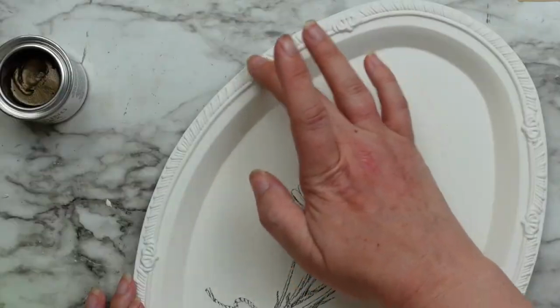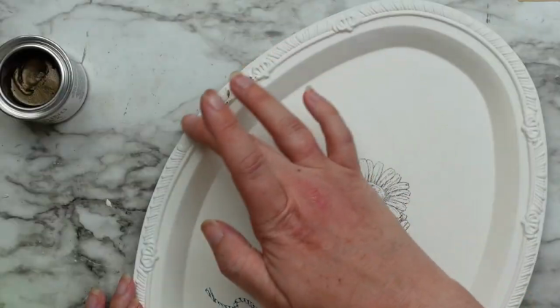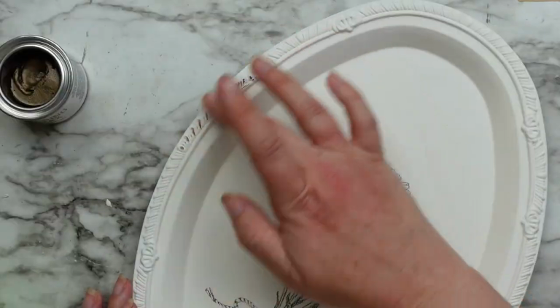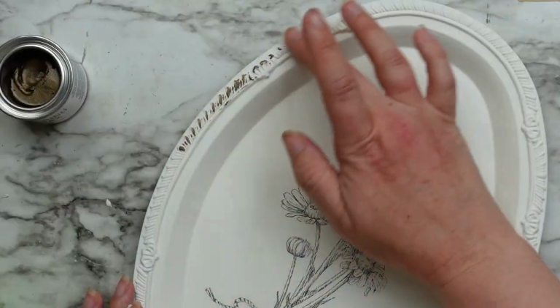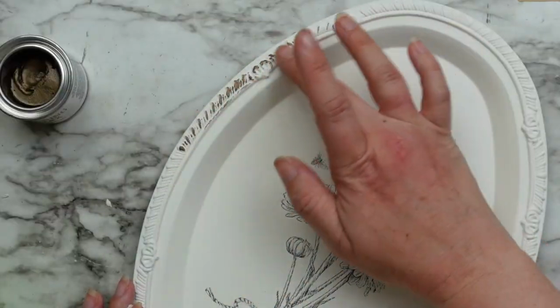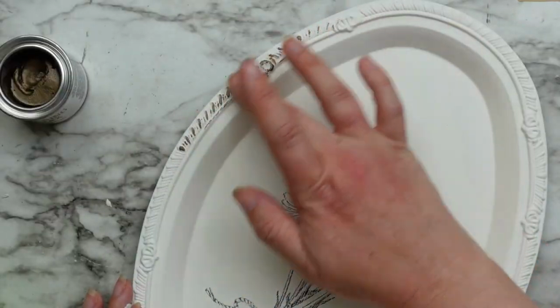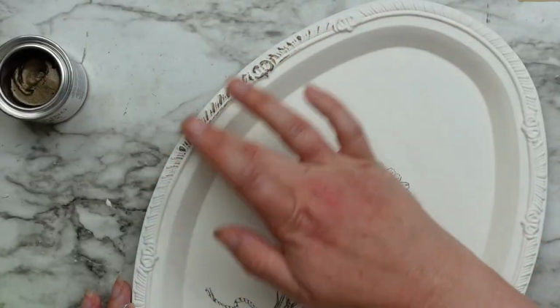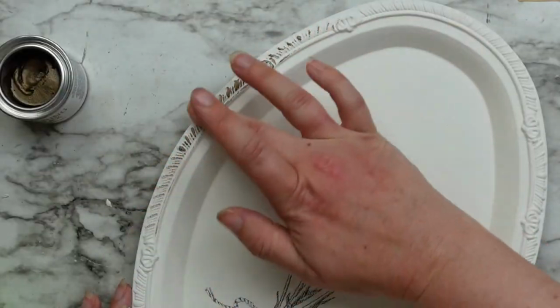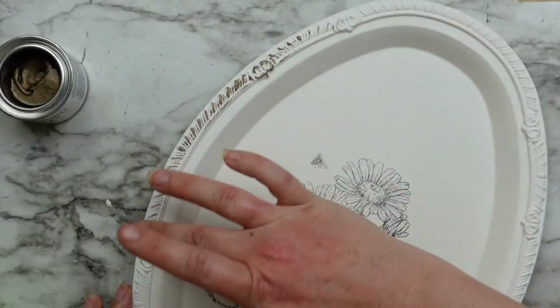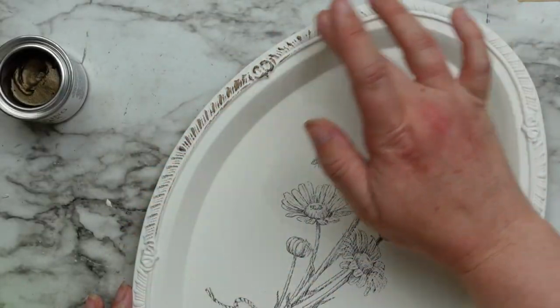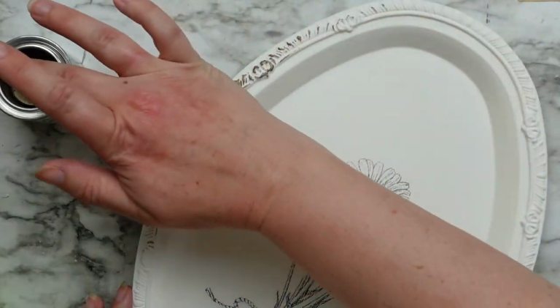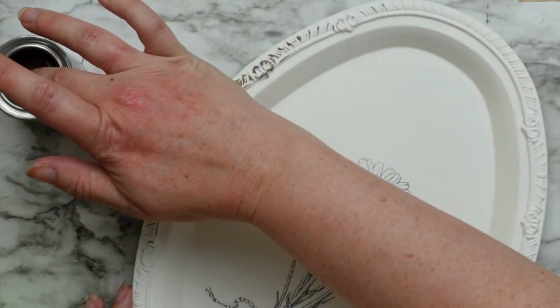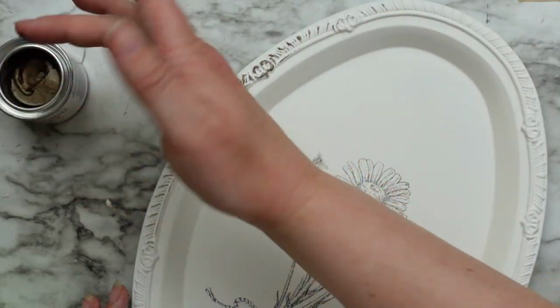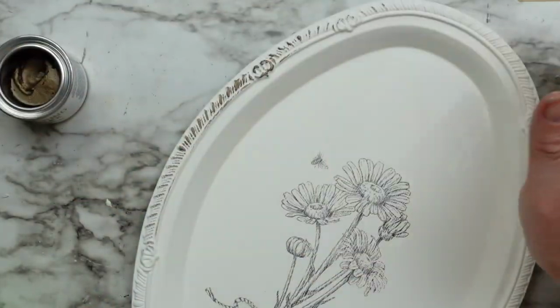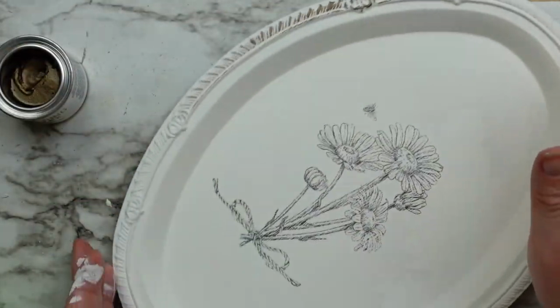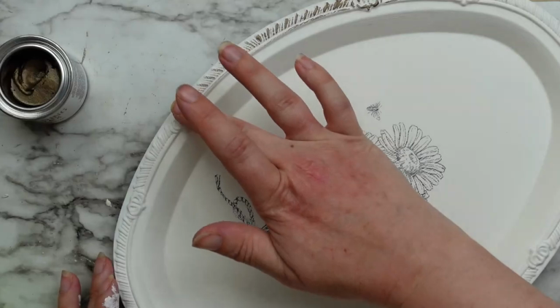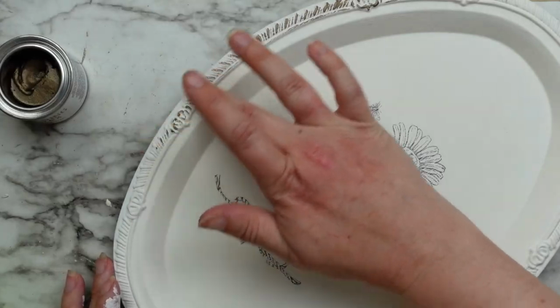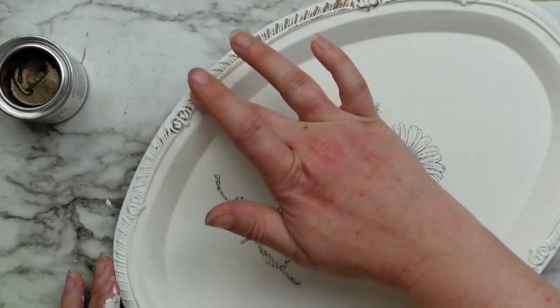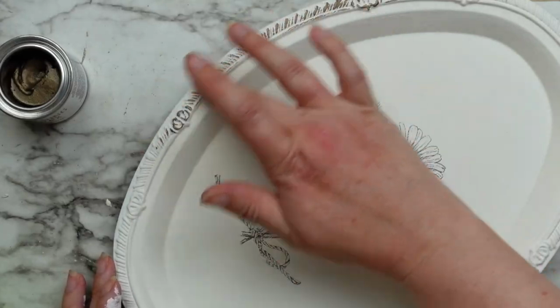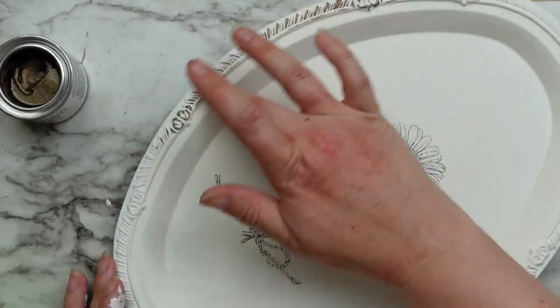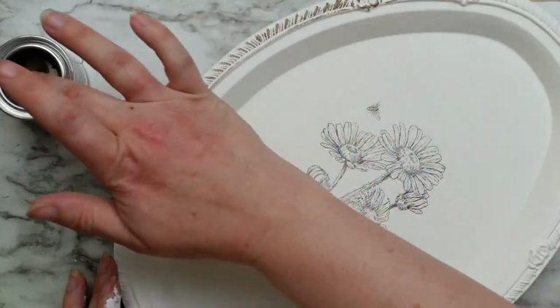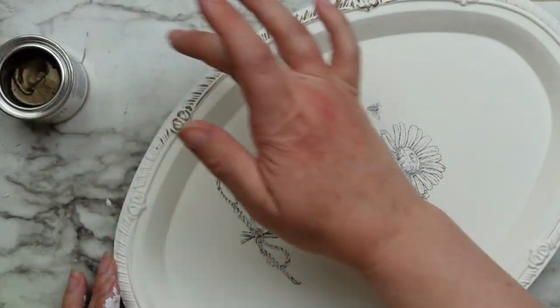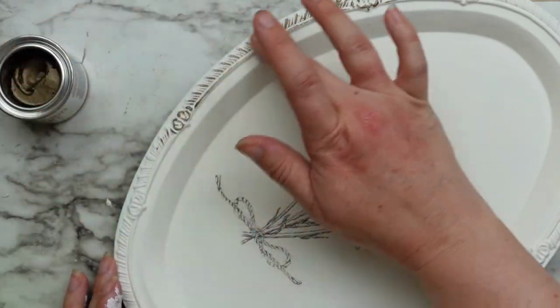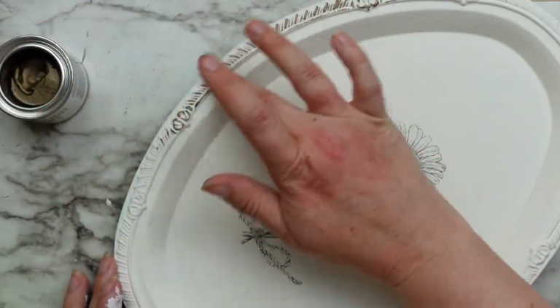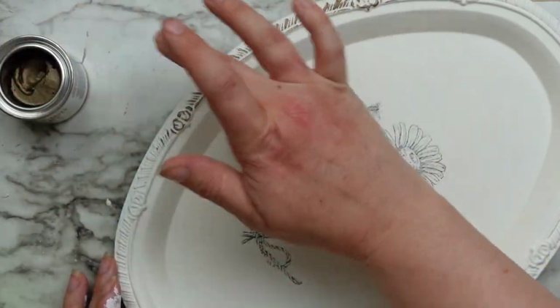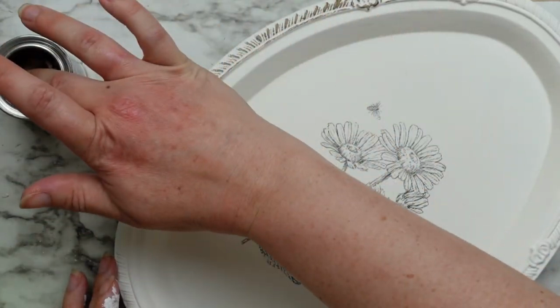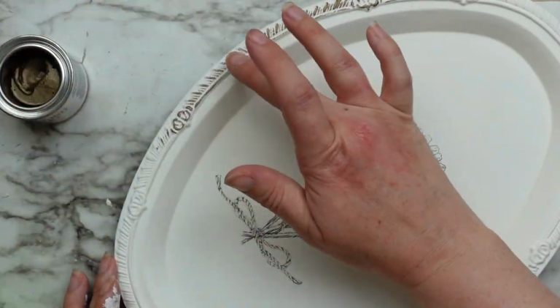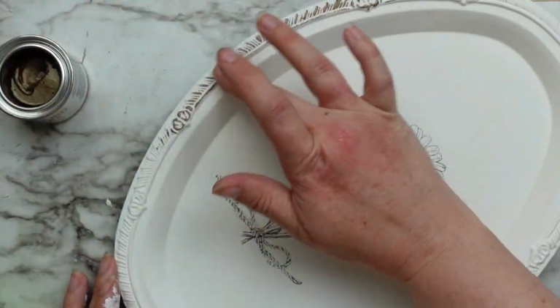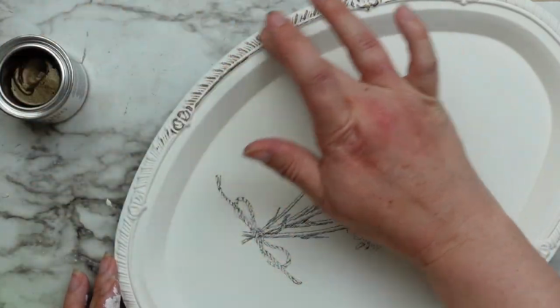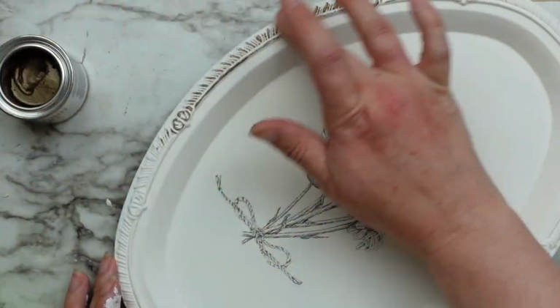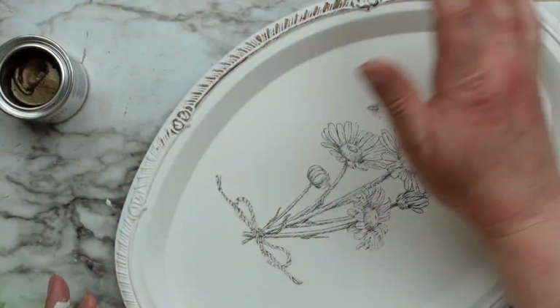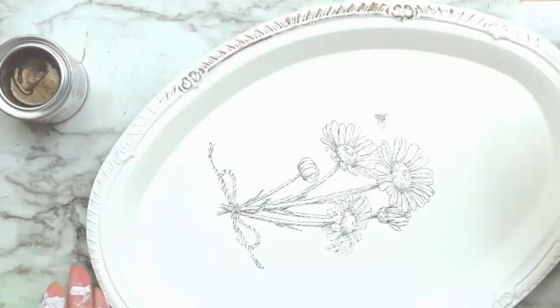Next I took my bronze gilding wax and rubbed it on the edges of the tray and that's it for this one. Super quick and easy, but I love how it looks layered in on the bookshelf.